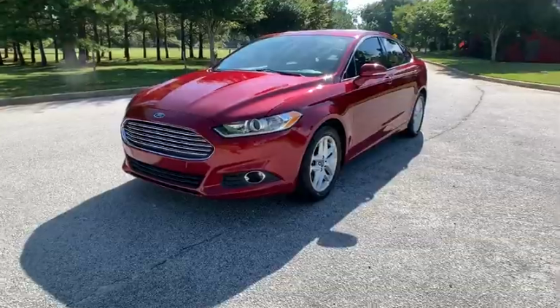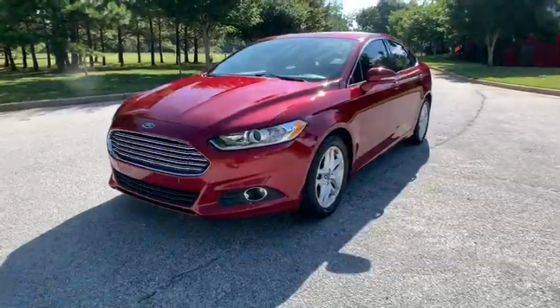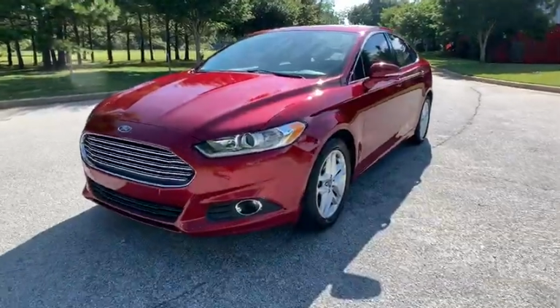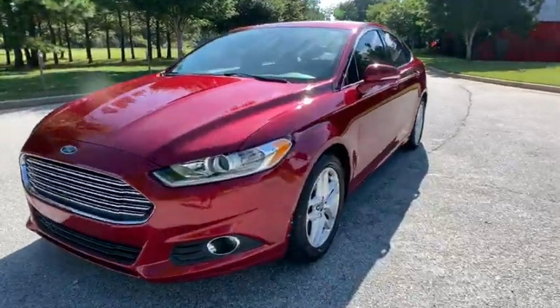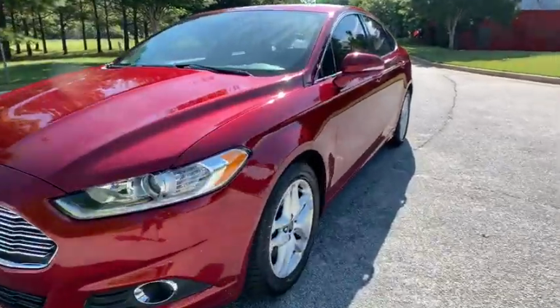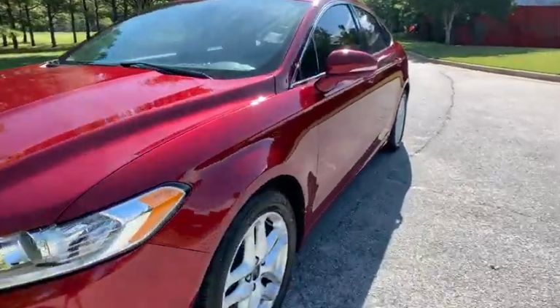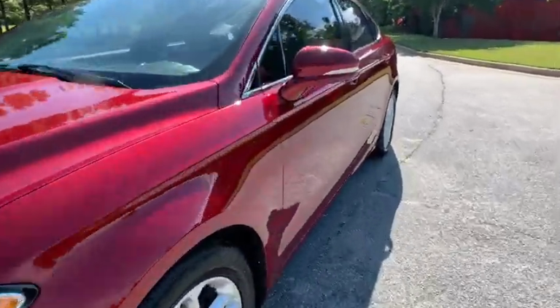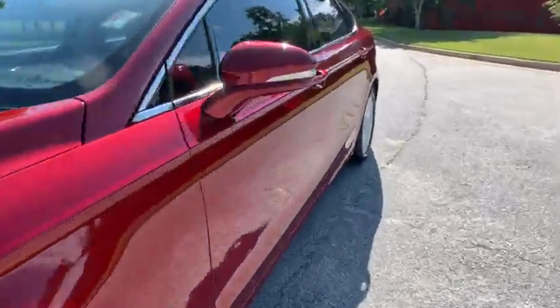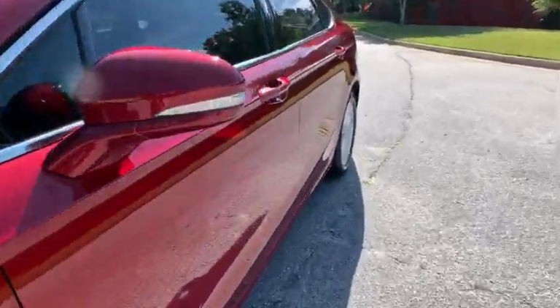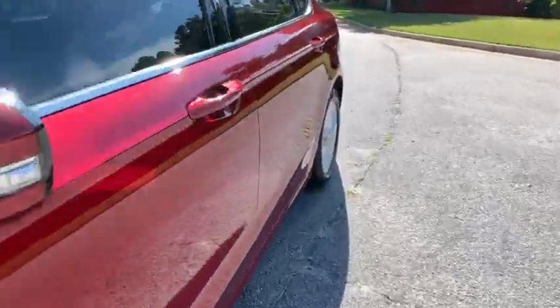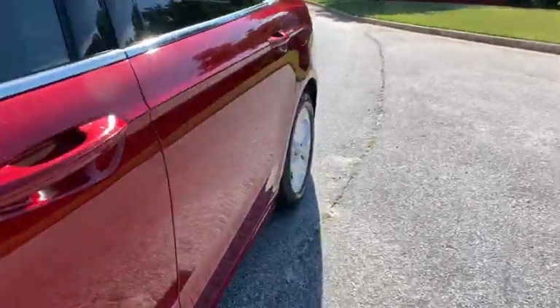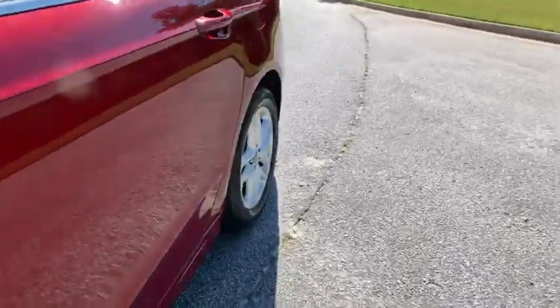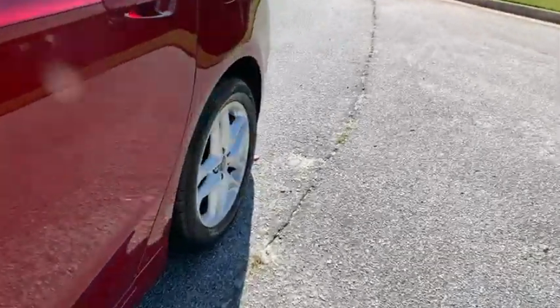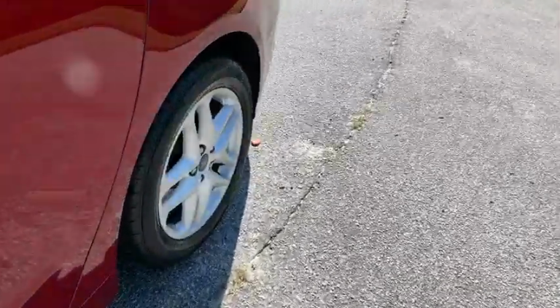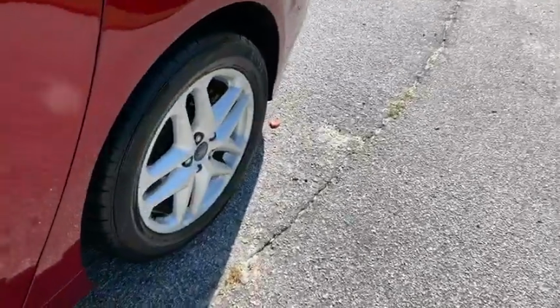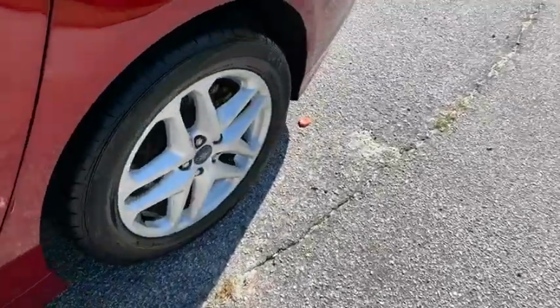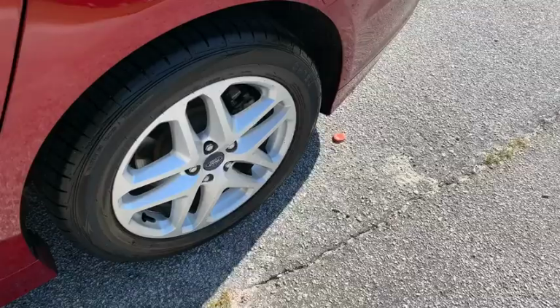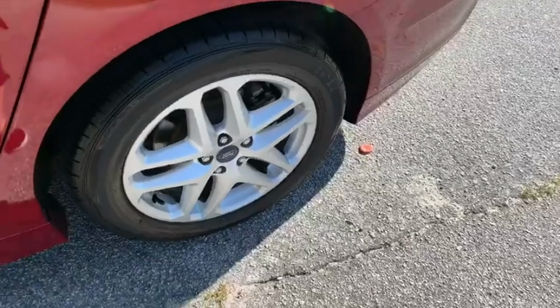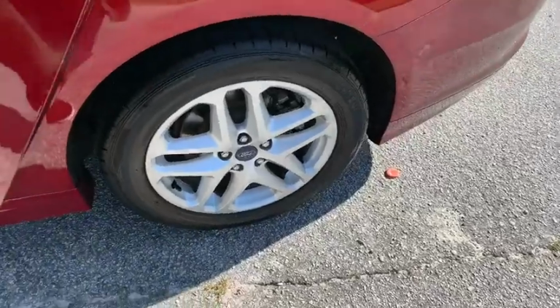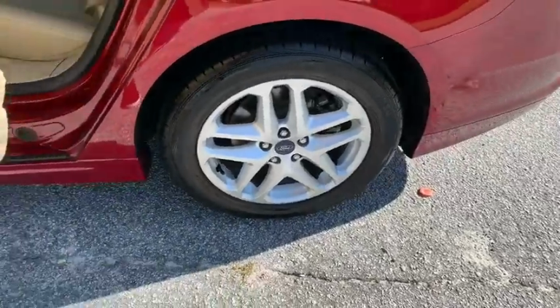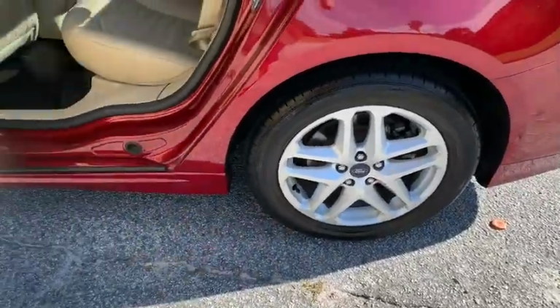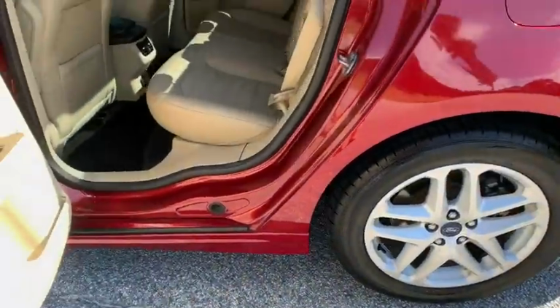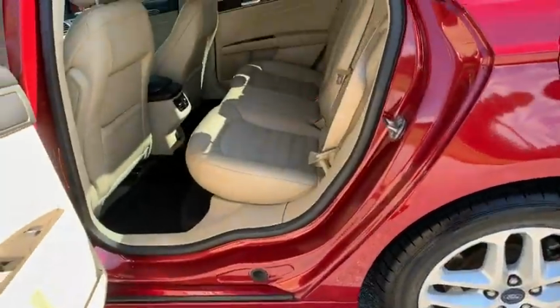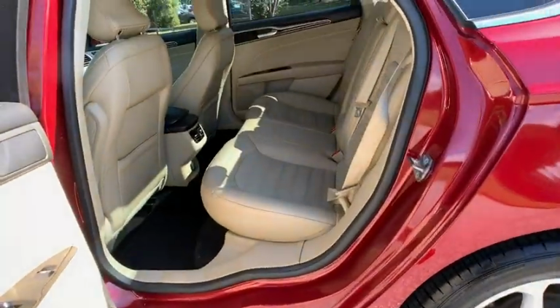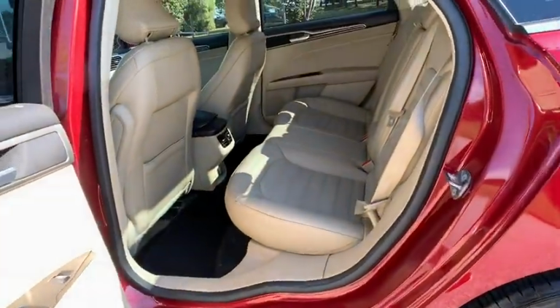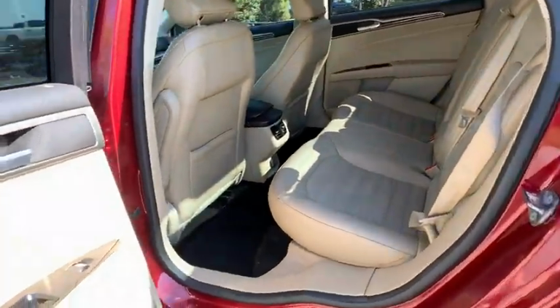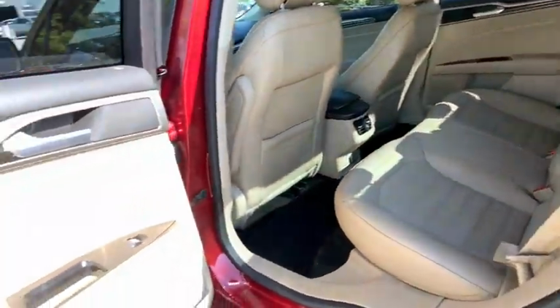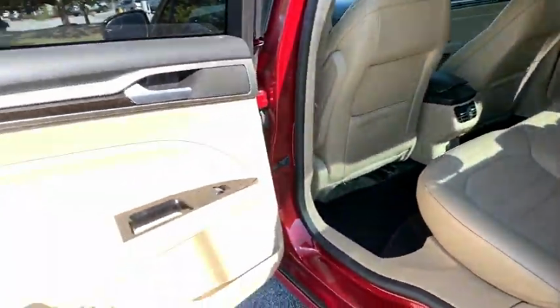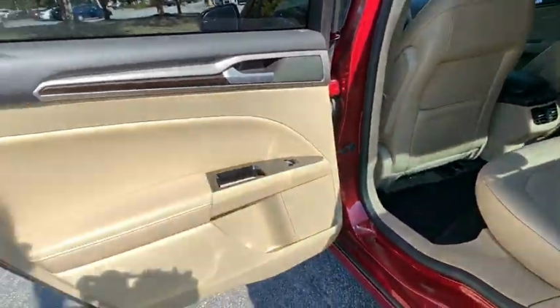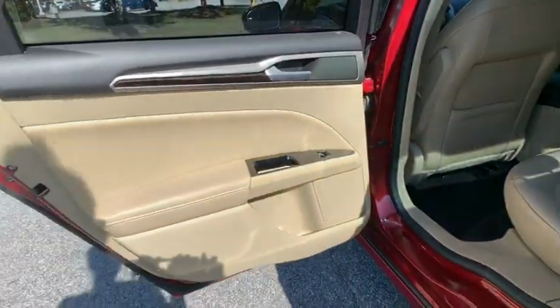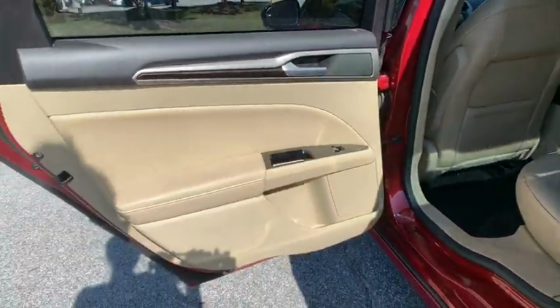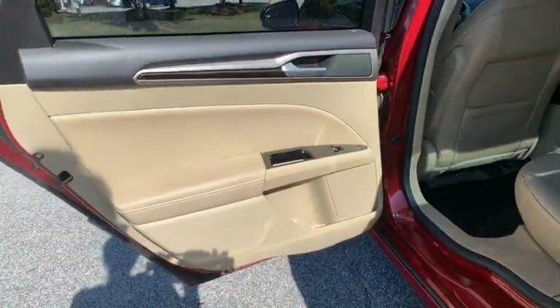Floor mats, cruise control, aluminum wheels, four-wheel disc brakes, AM FM stereo radio, rear defrost, front wheel drive, MP3 player, power windows.